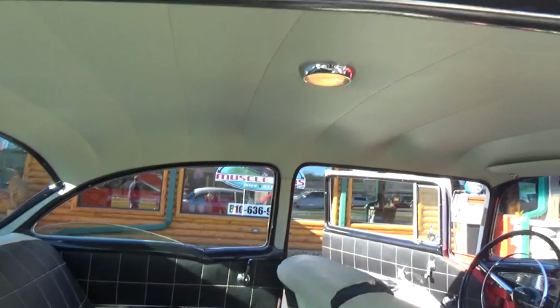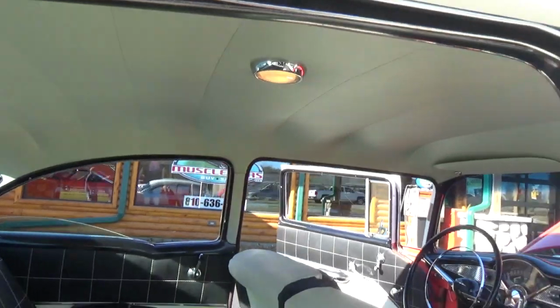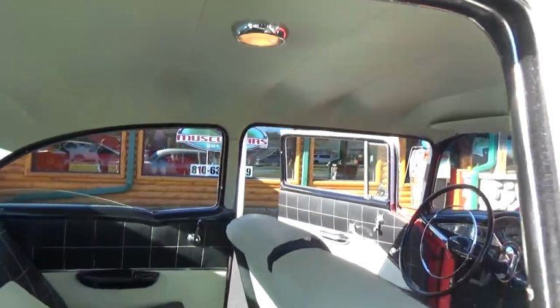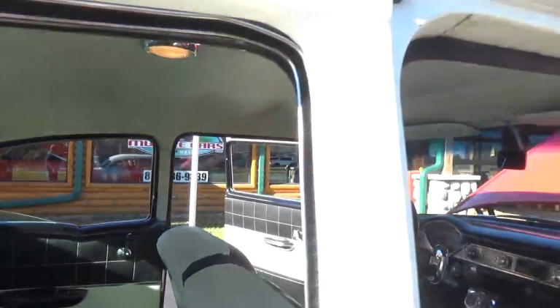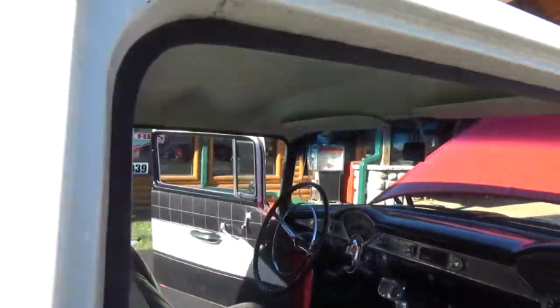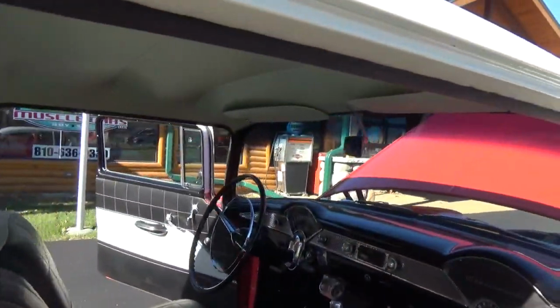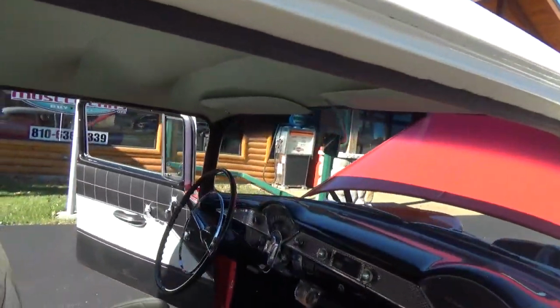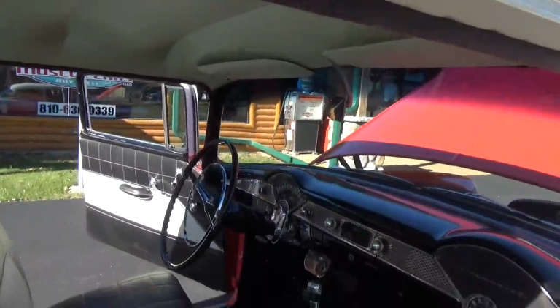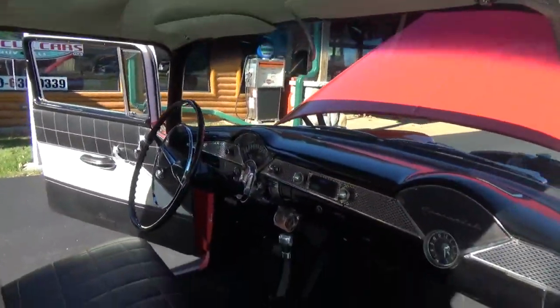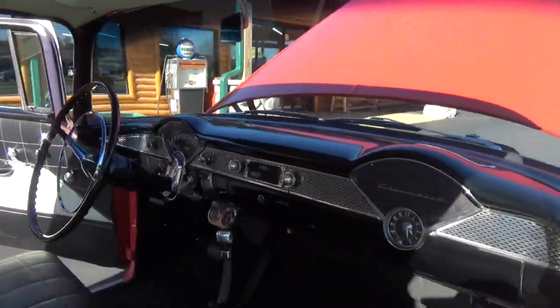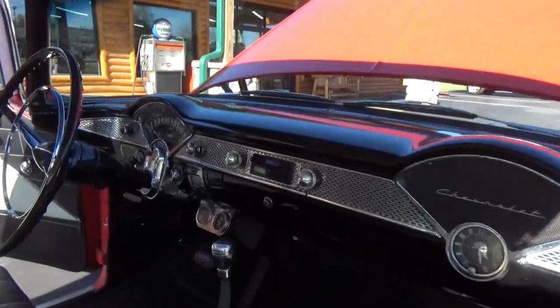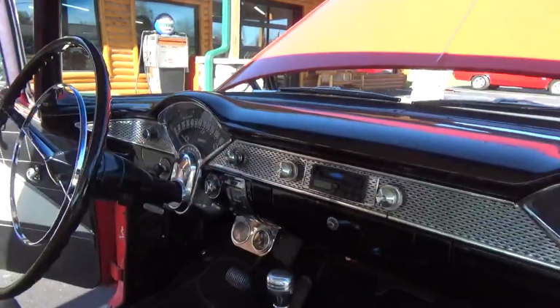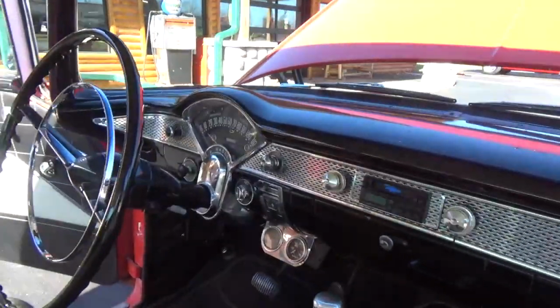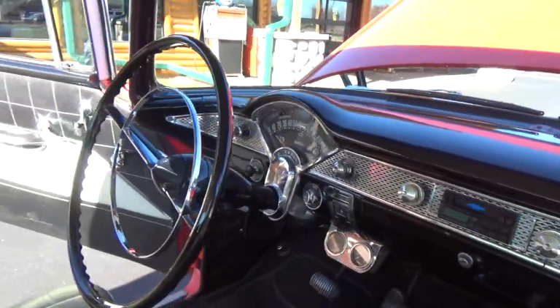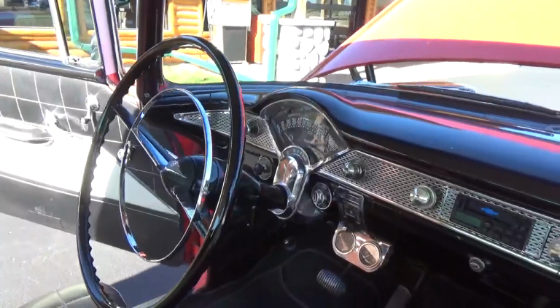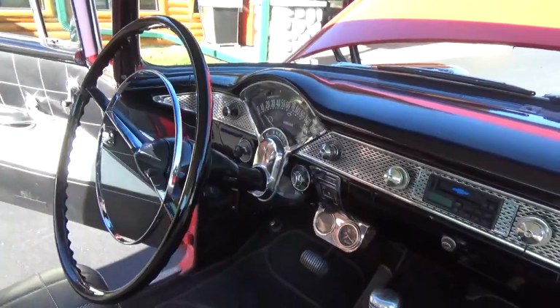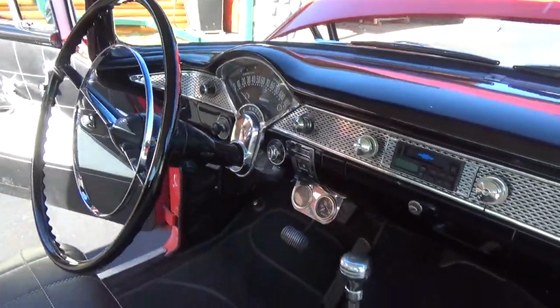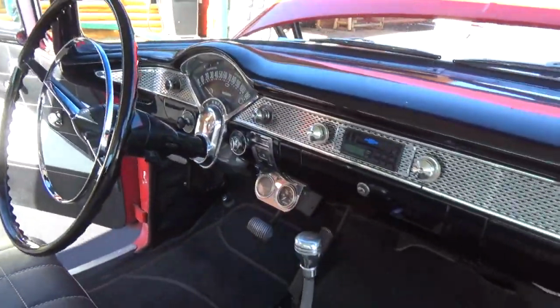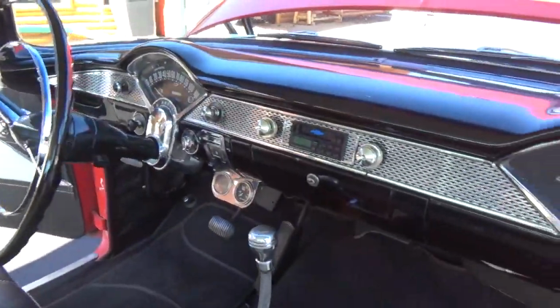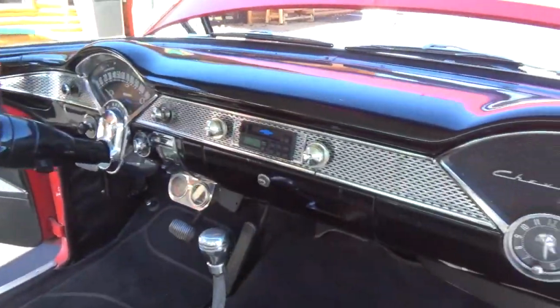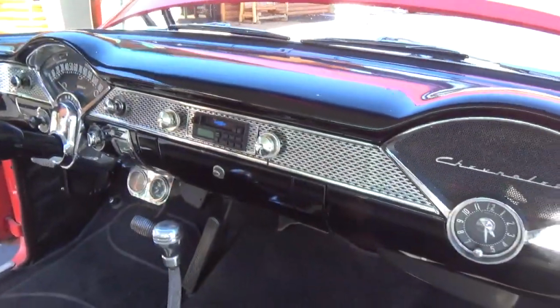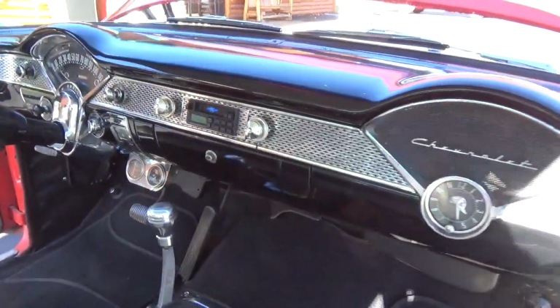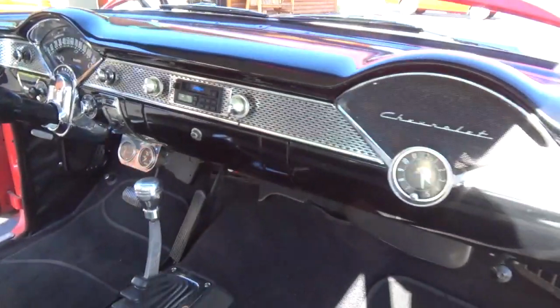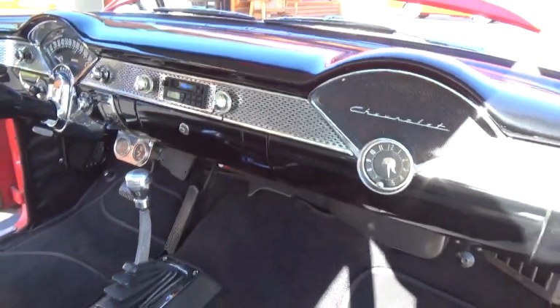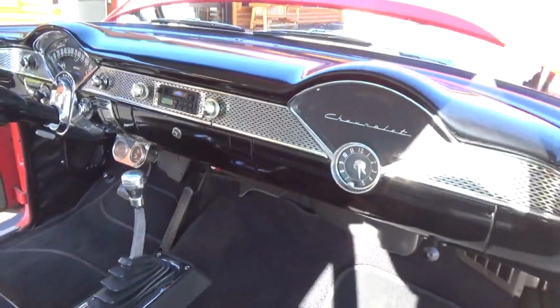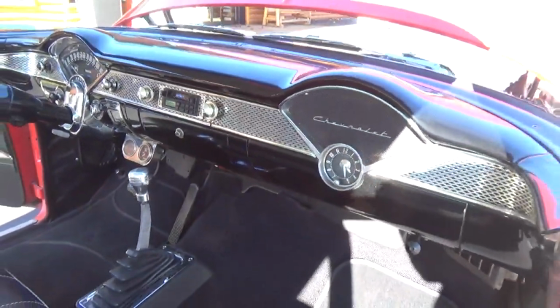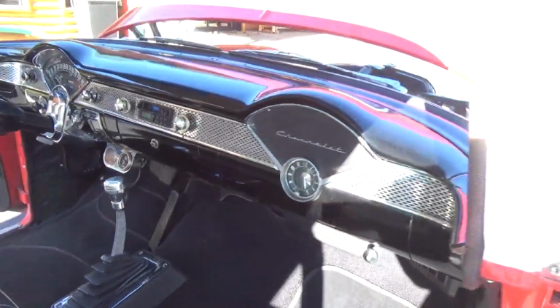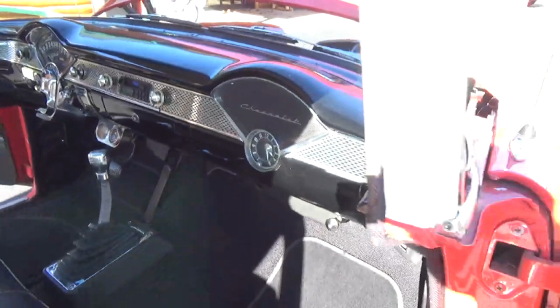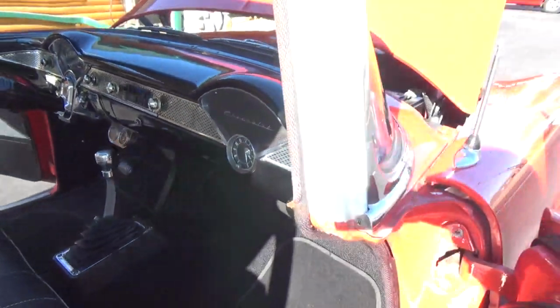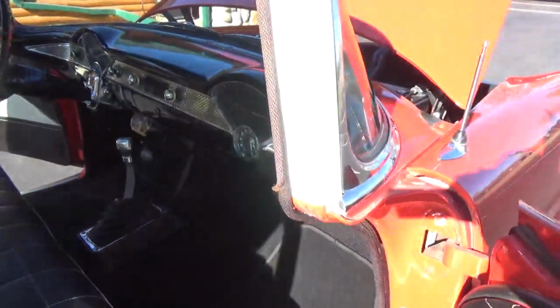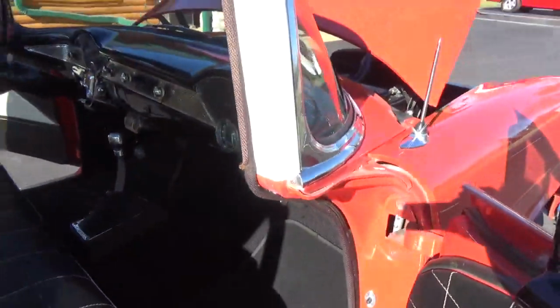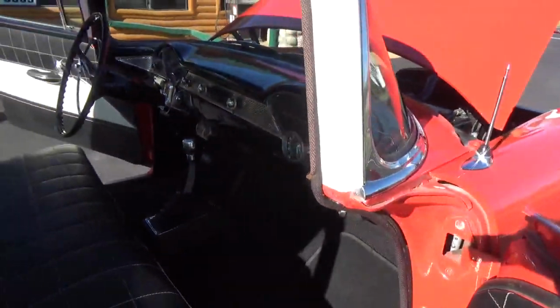This car was restored several years ago but still looks very good. All the interior was done then. It's got an AM-FM cassette stereo in it and all new carpet.